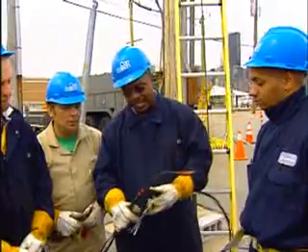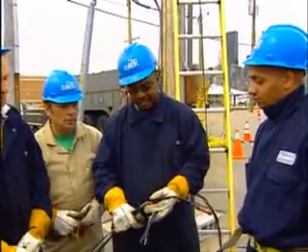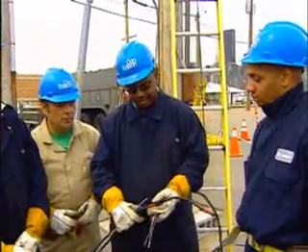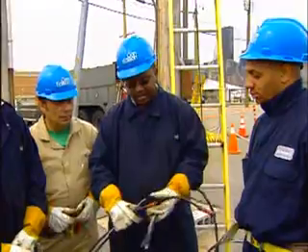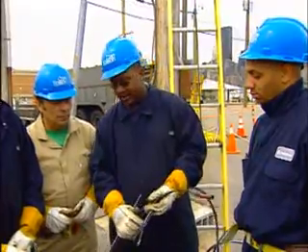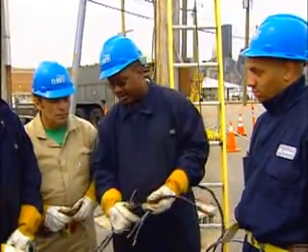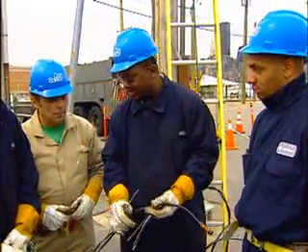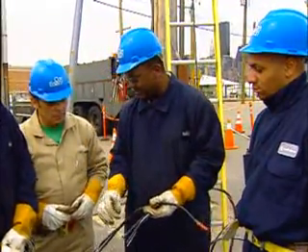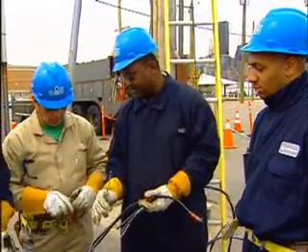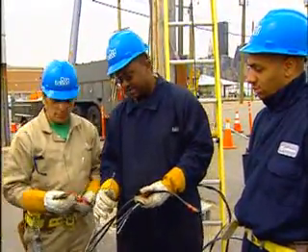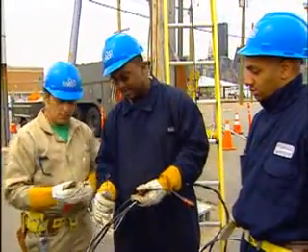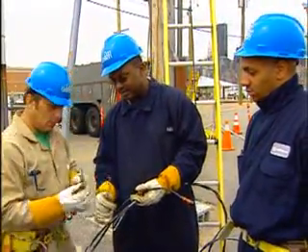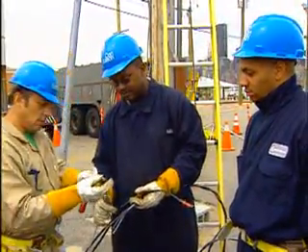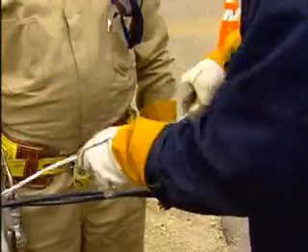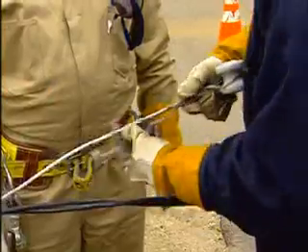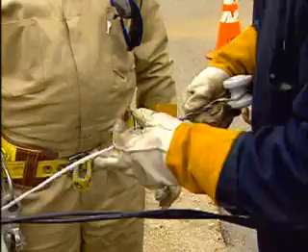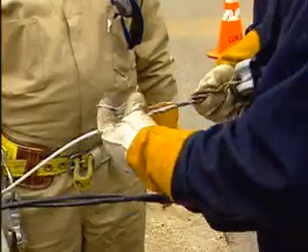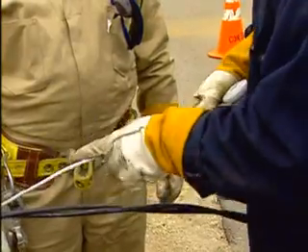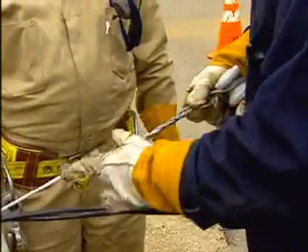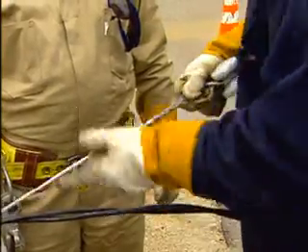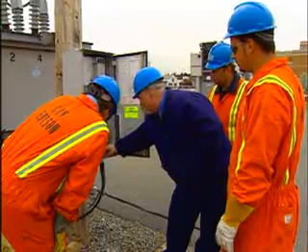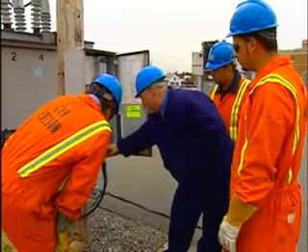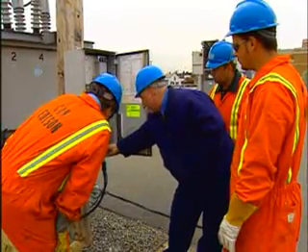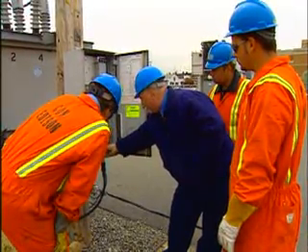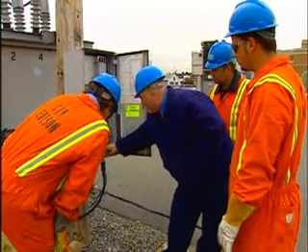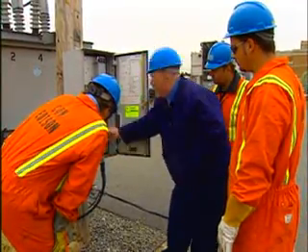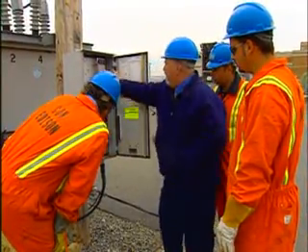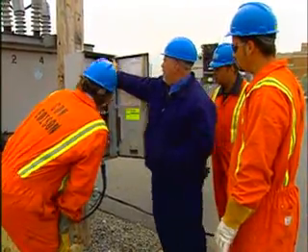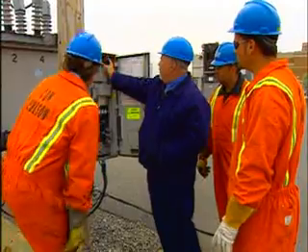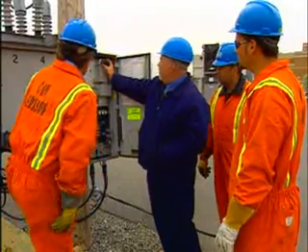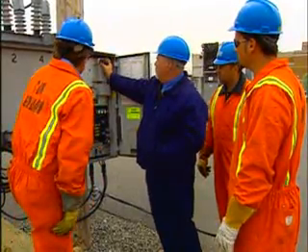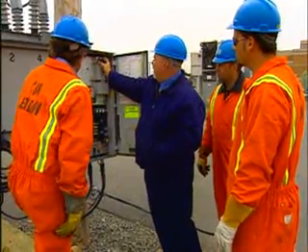Stagger the connections. Apprenticeships and training programs, sponsored by unions, are the best way to learn the required skills and critical safety procedures for this job. Then we'll come up here and we'll test the potential indicators.